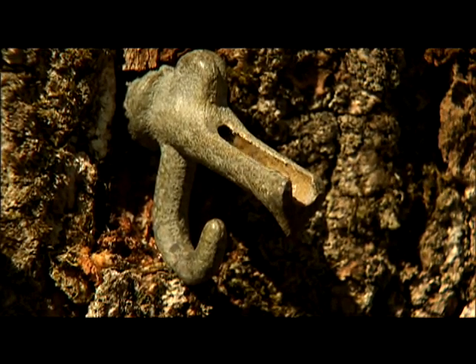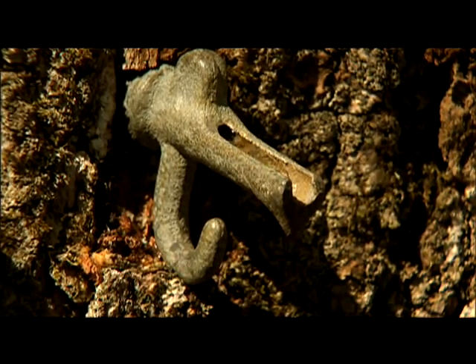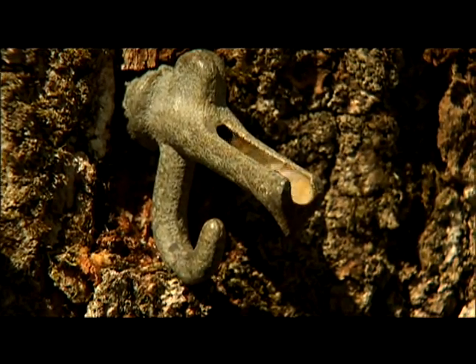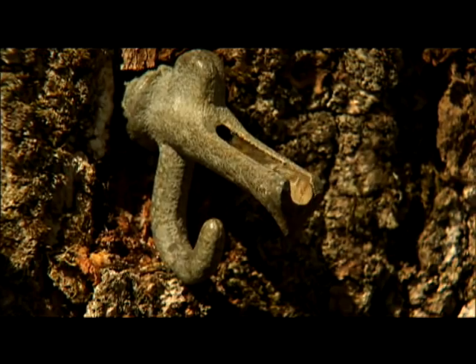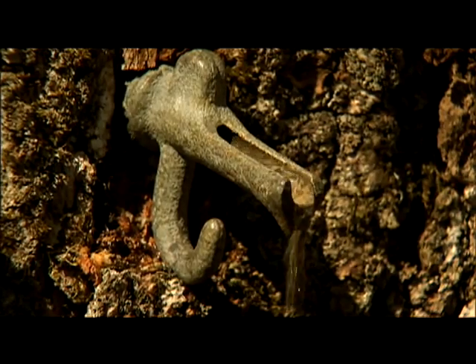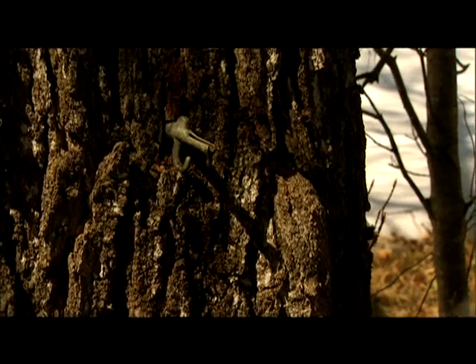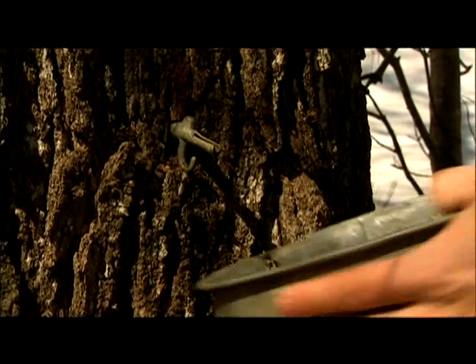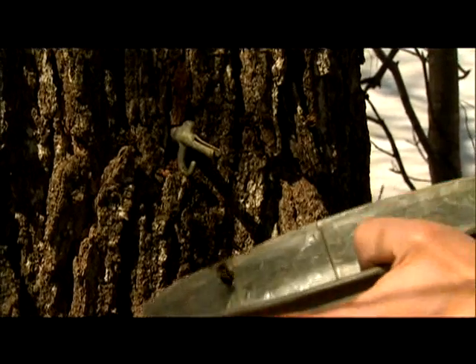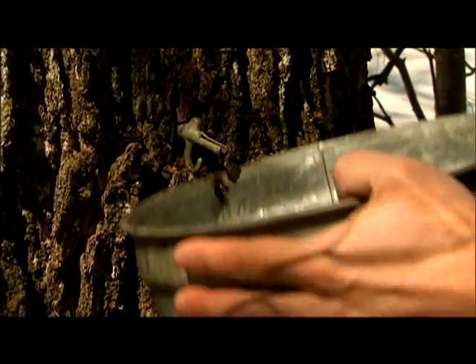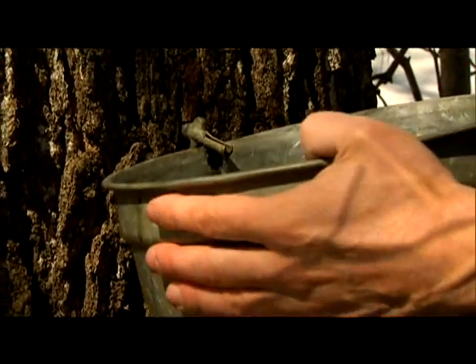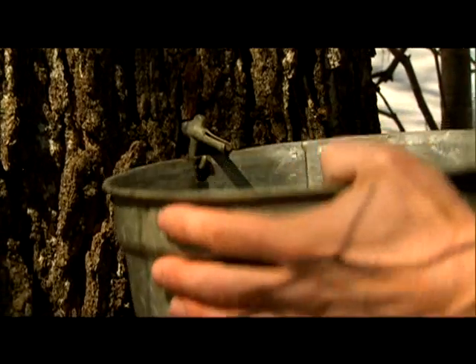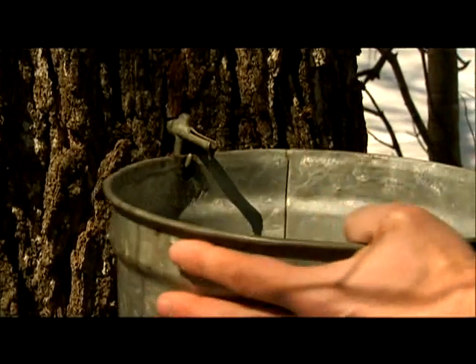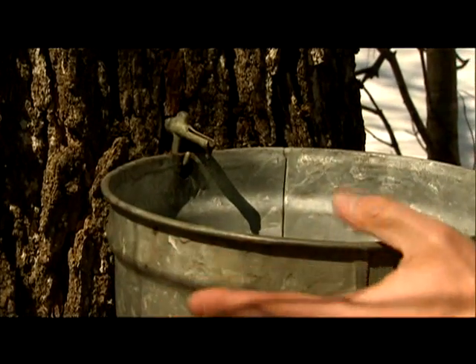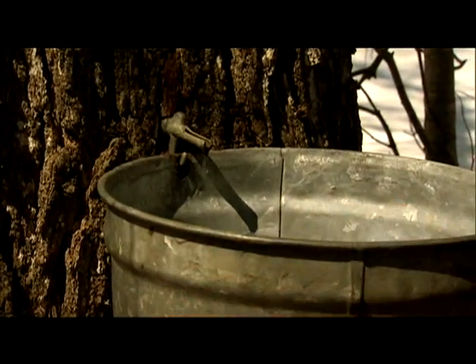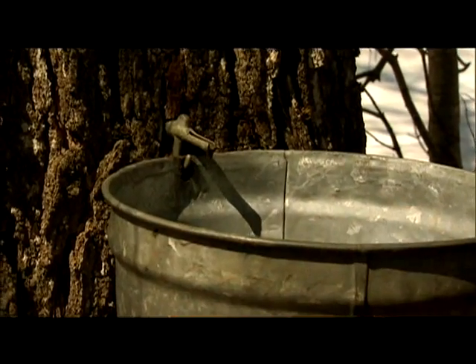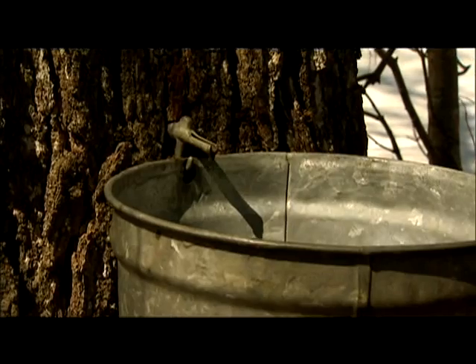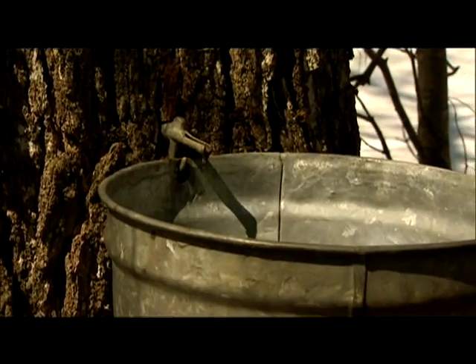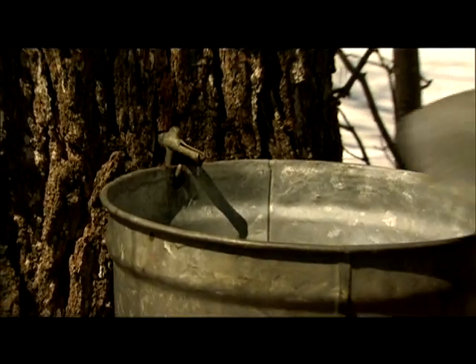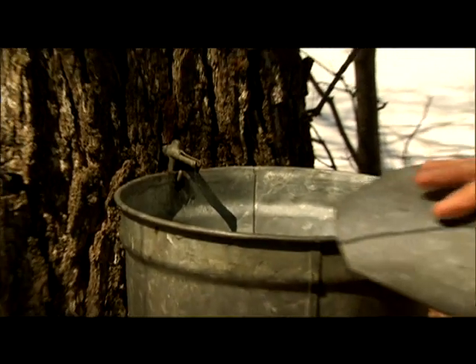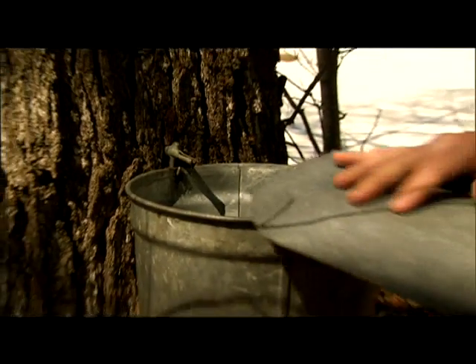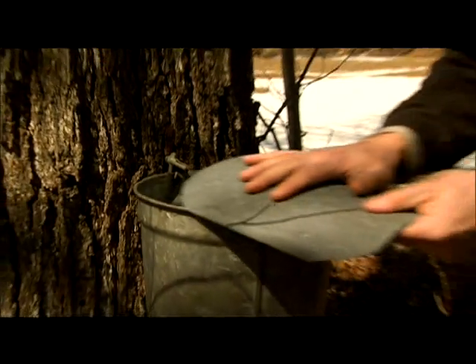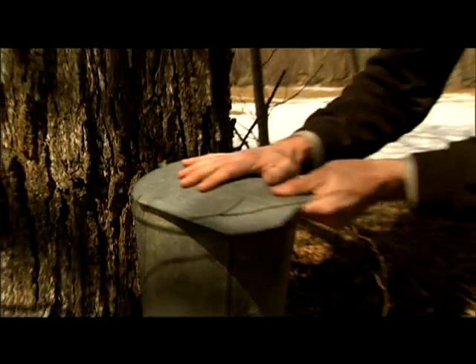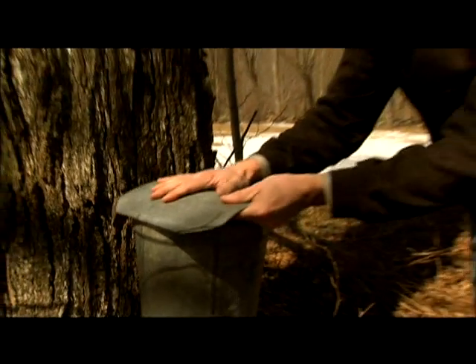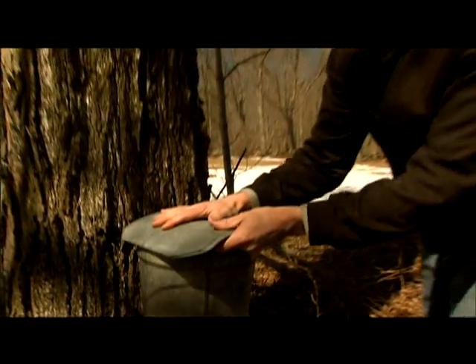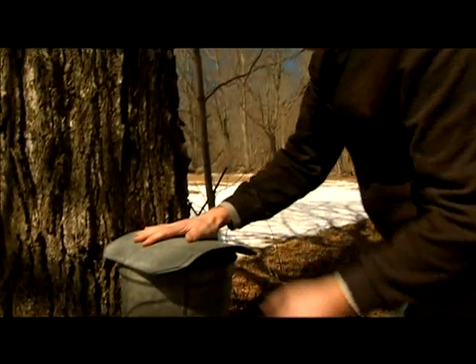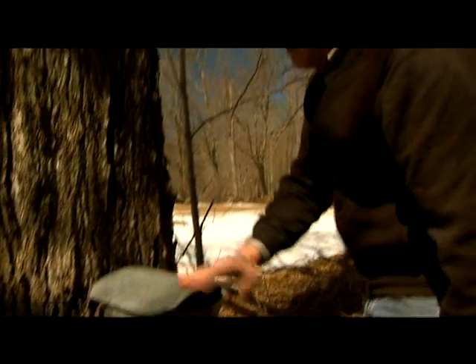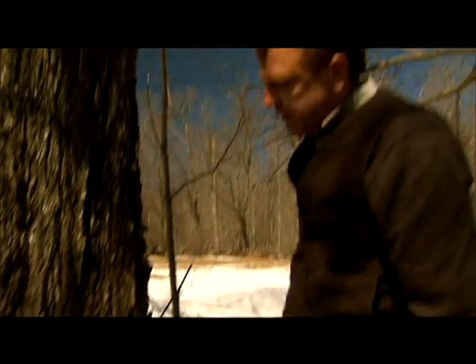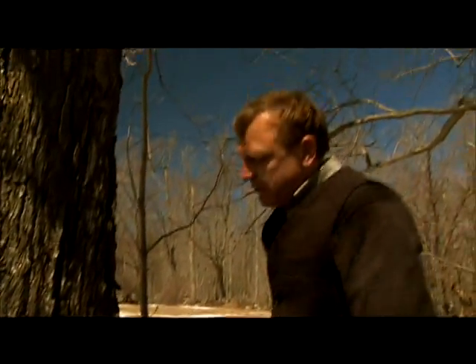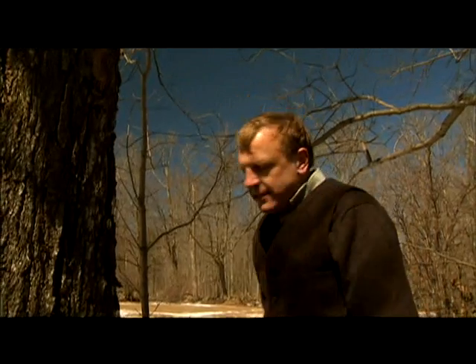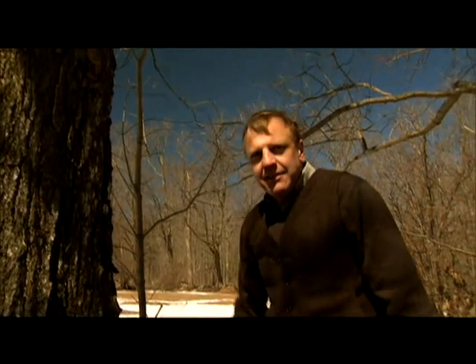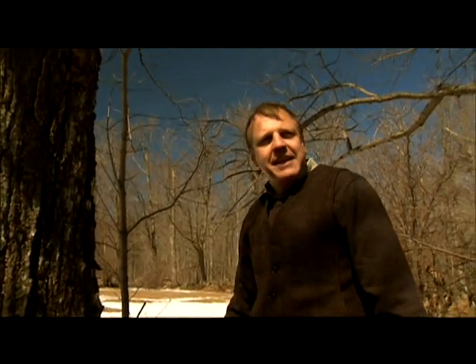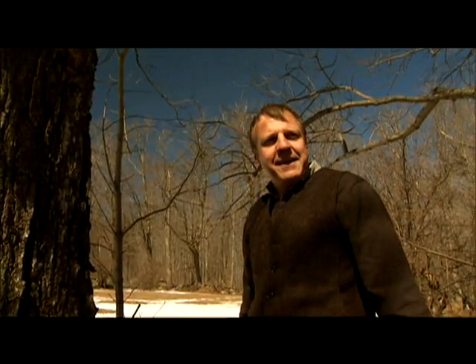Here it comes! Catch it with a bucket. Hang the bucket right on the hook, or if you had a milk jug, put that there. Then slide the cover on. Collect a little bit, boil it down, and then you can have pancakes.